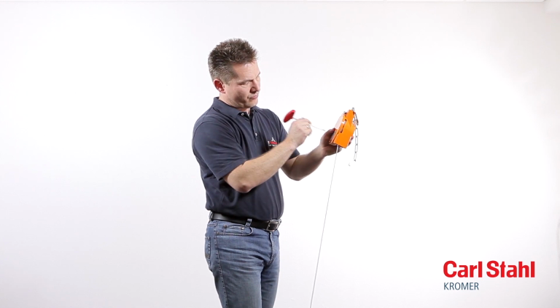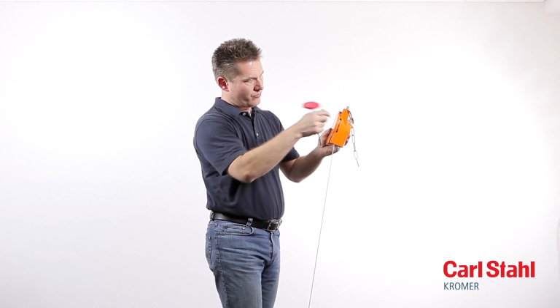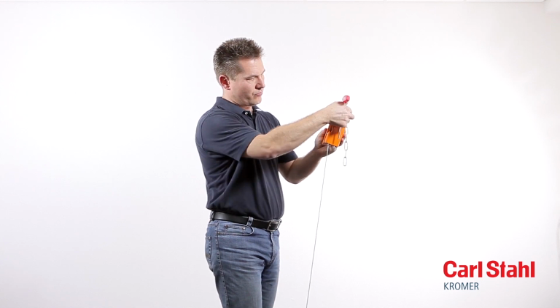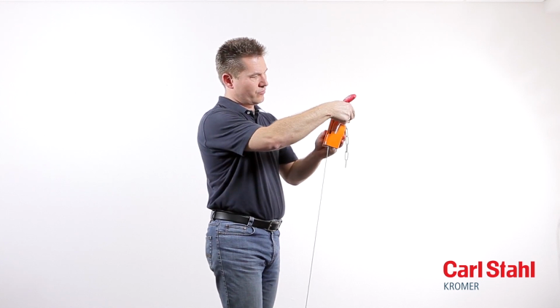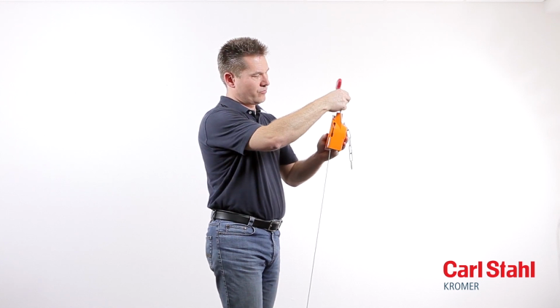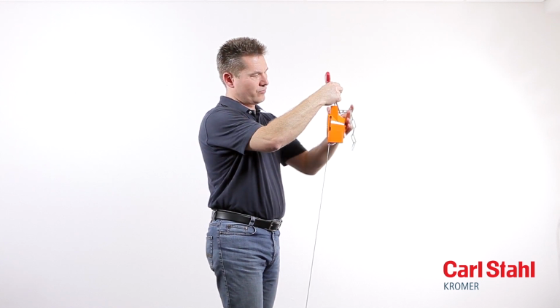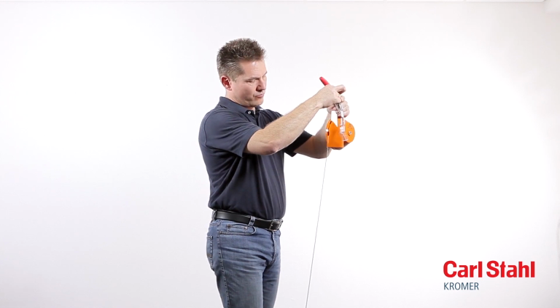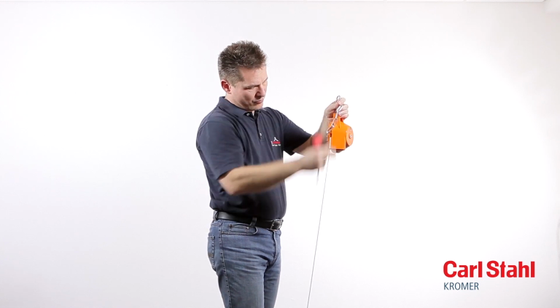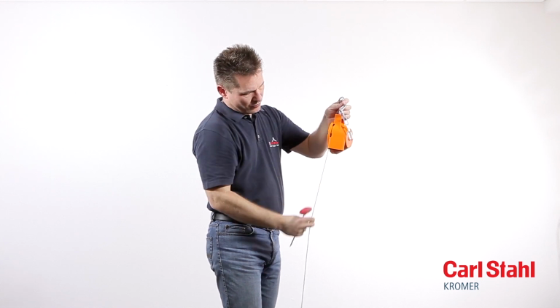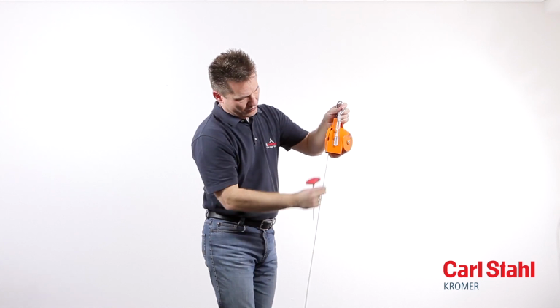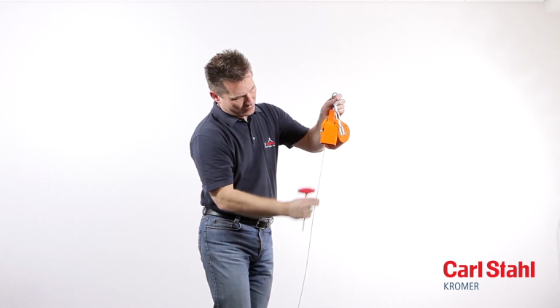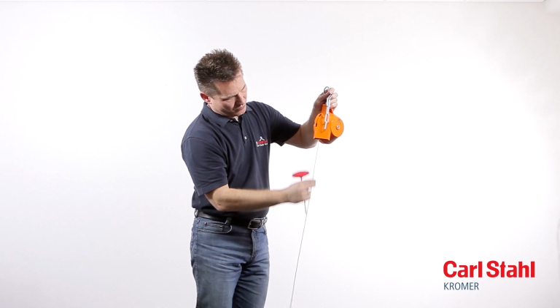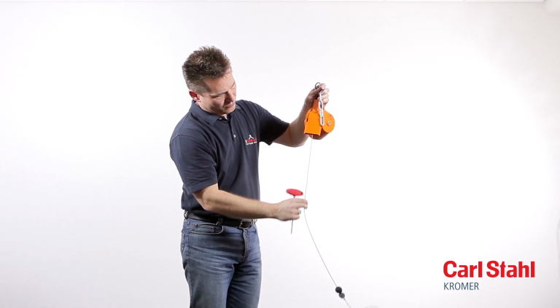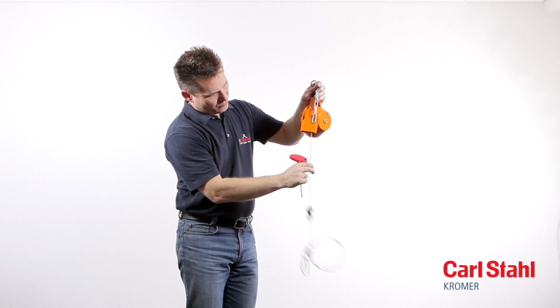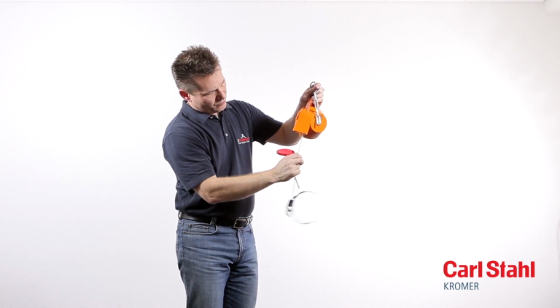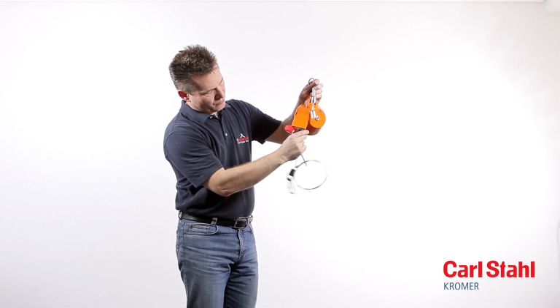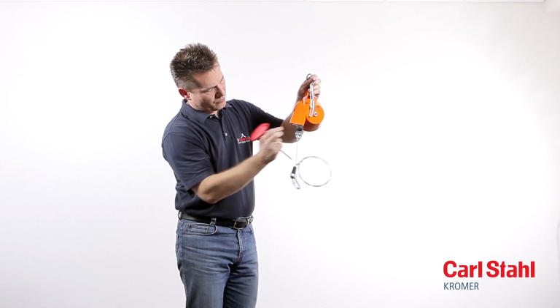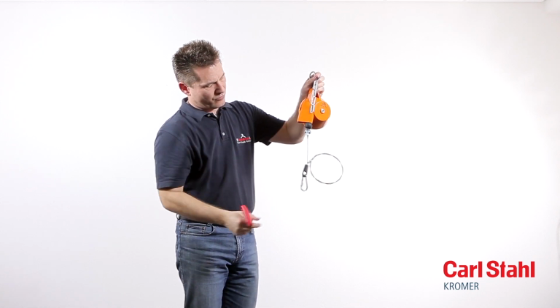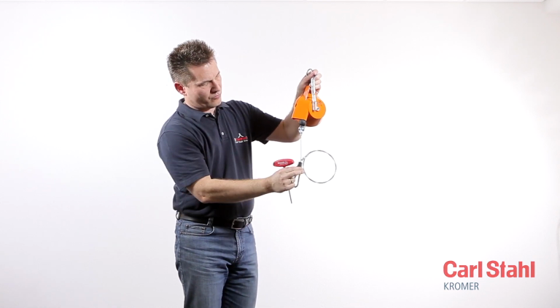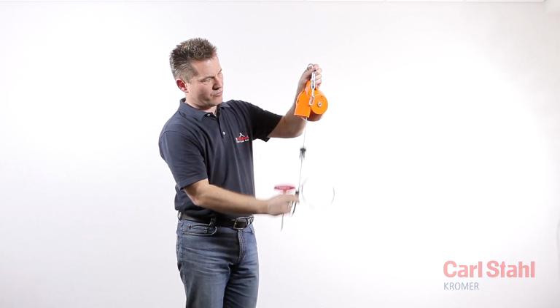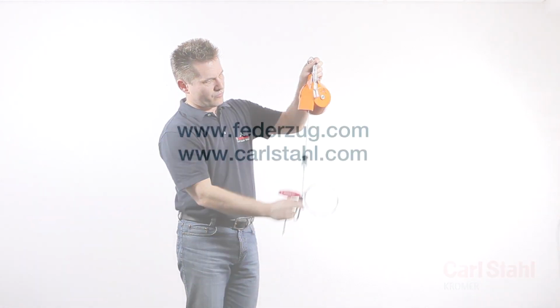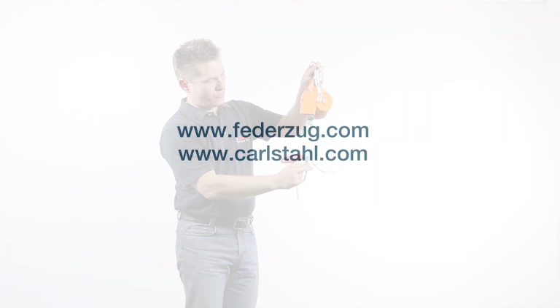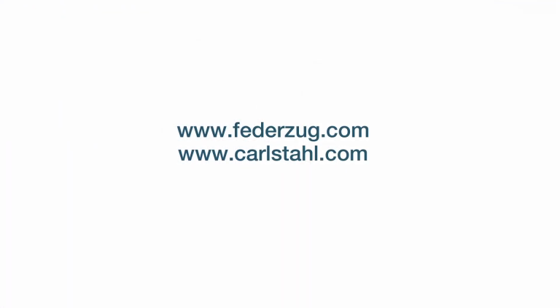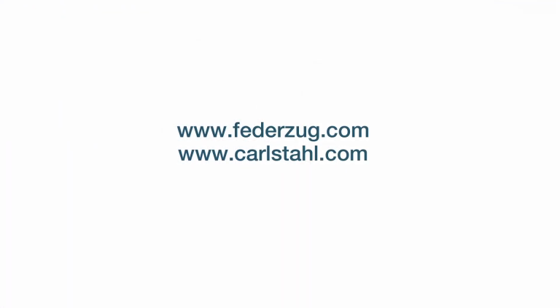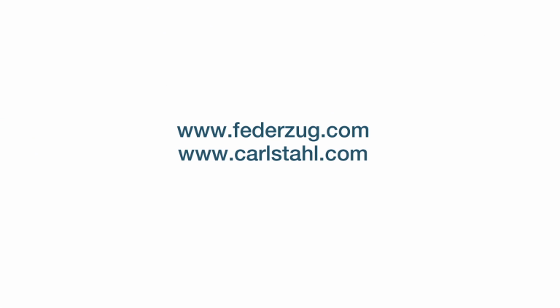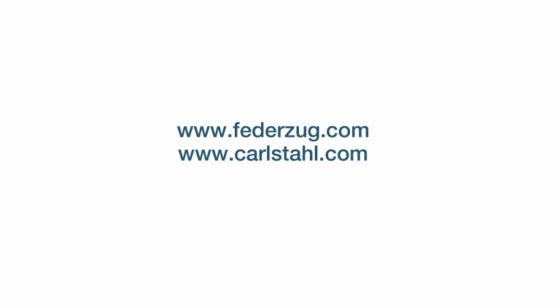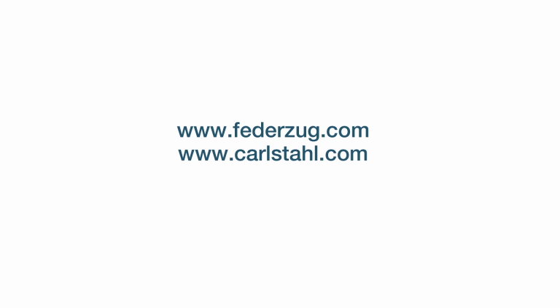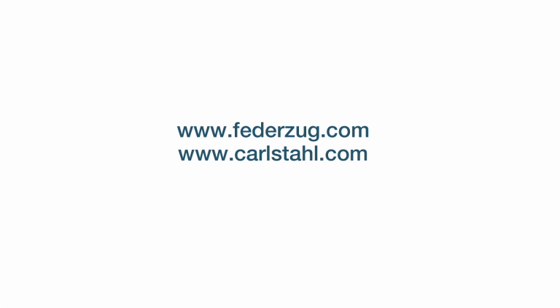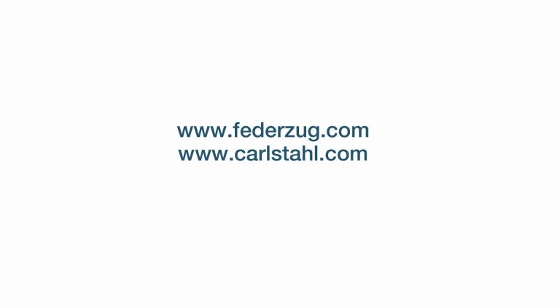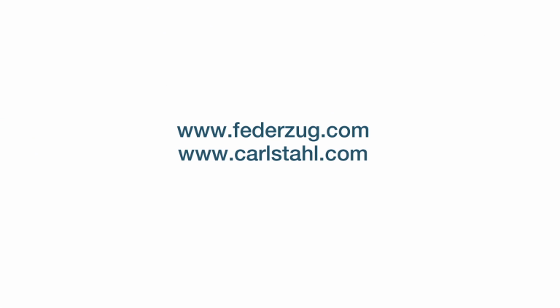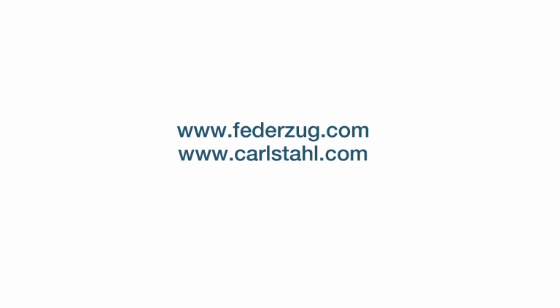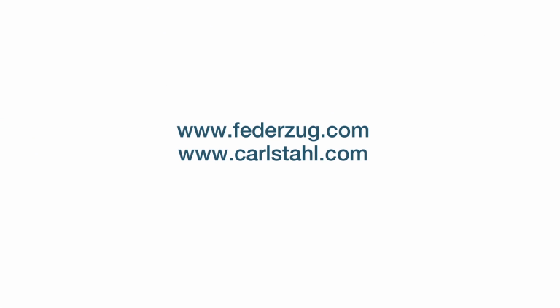Pull at the cable to tension it in a first step, then unlock the cable drum. Guide the cable slowly back into the housing to let it coil up on the drum.